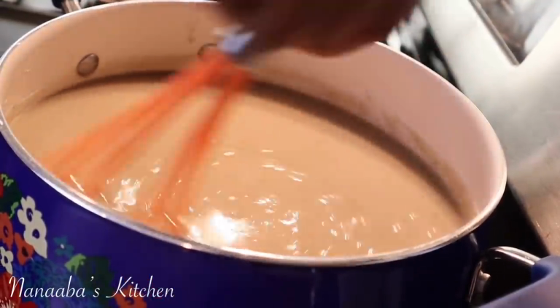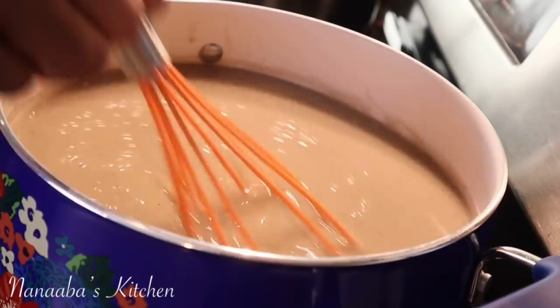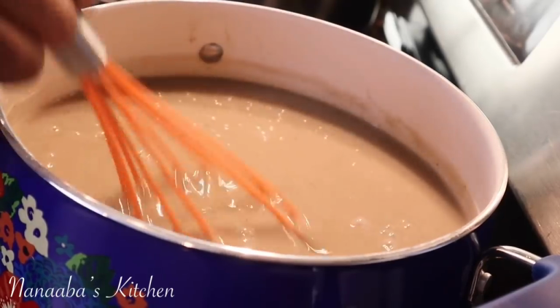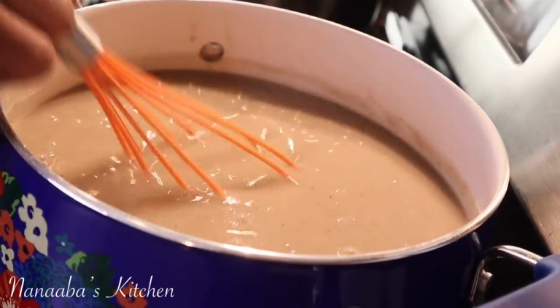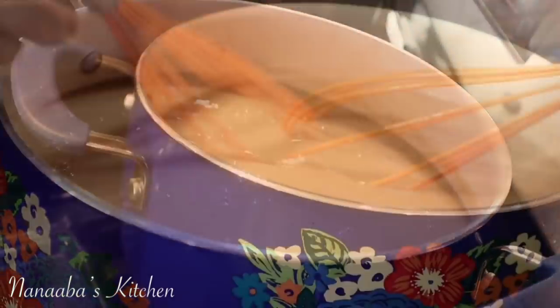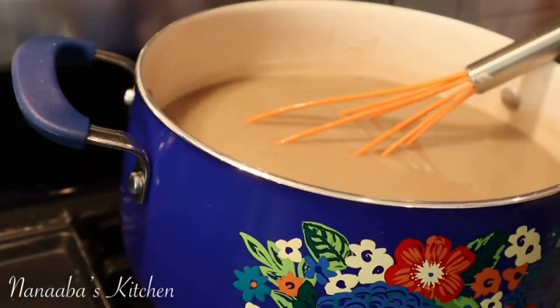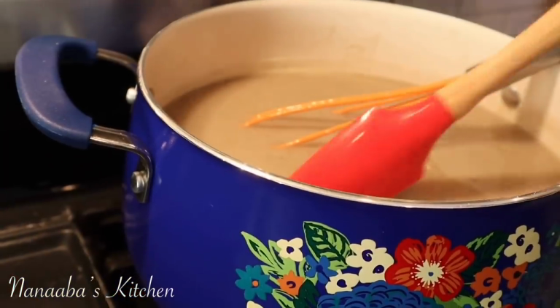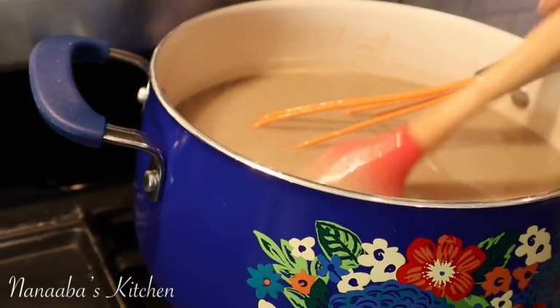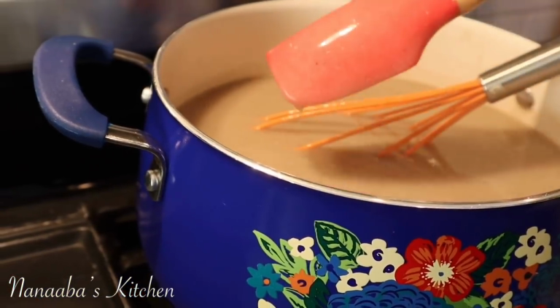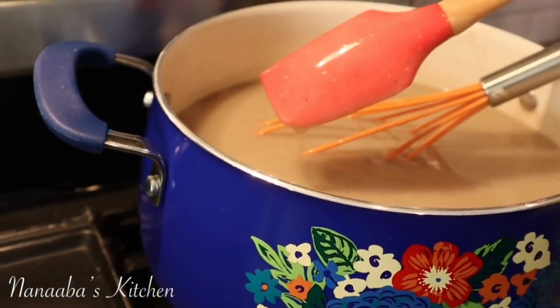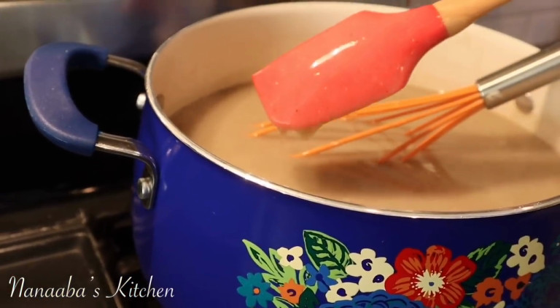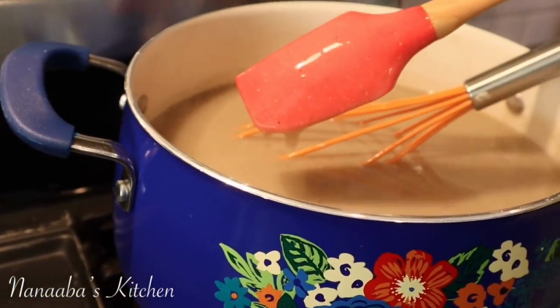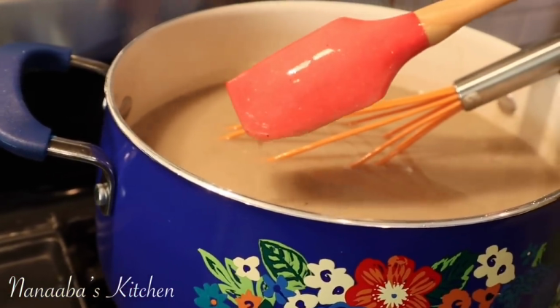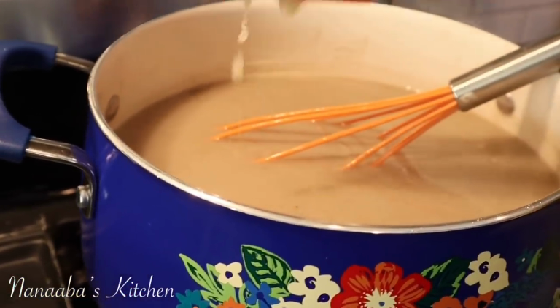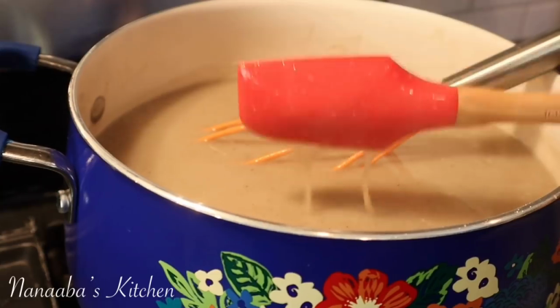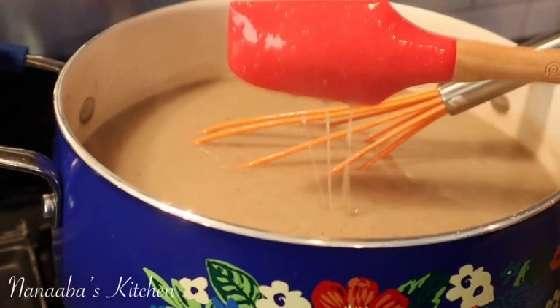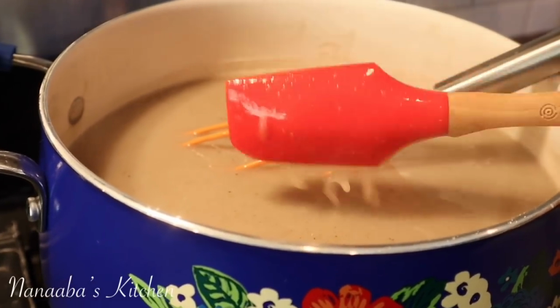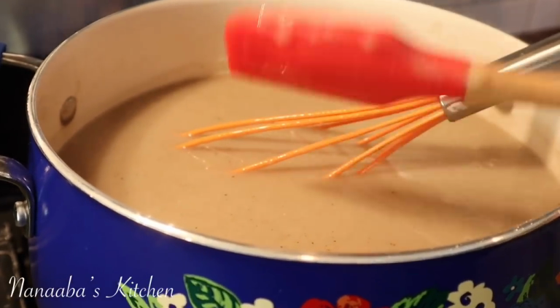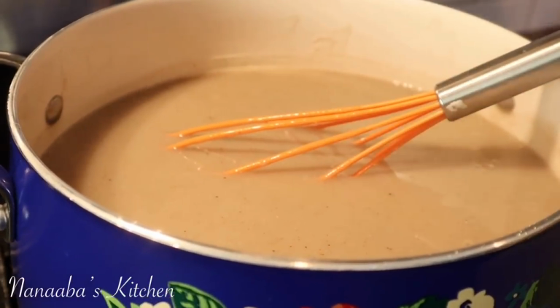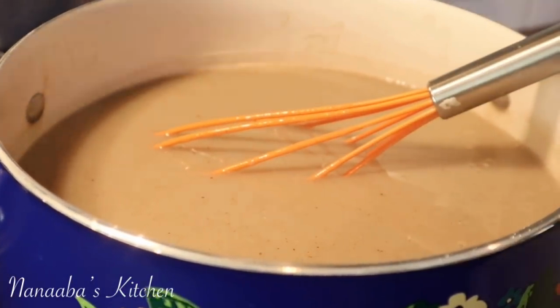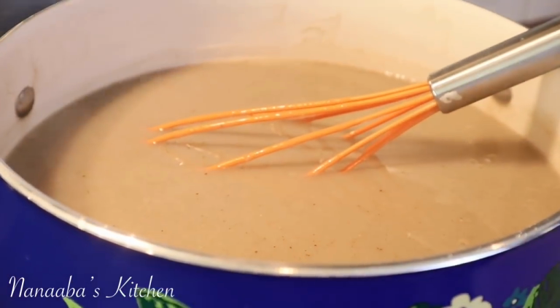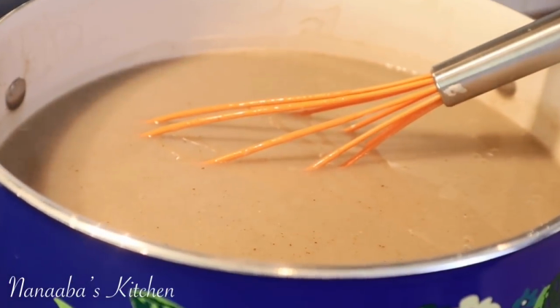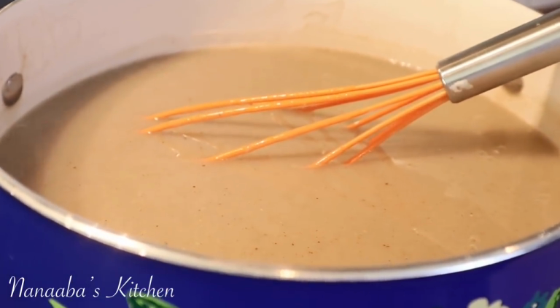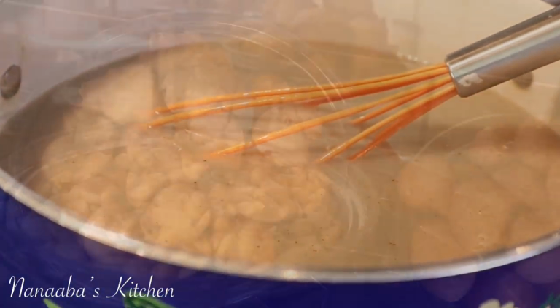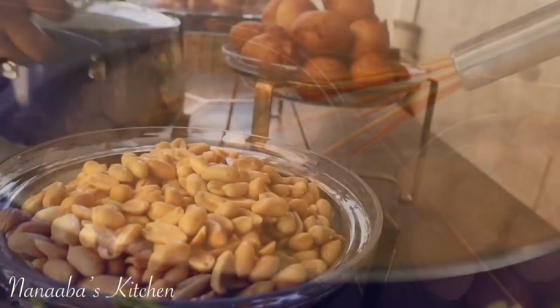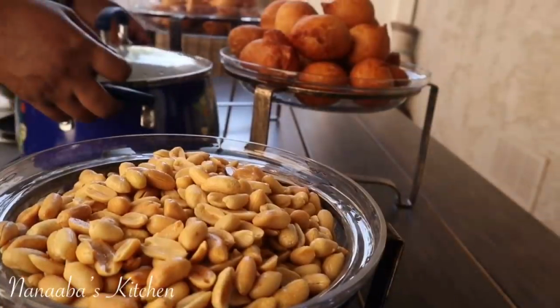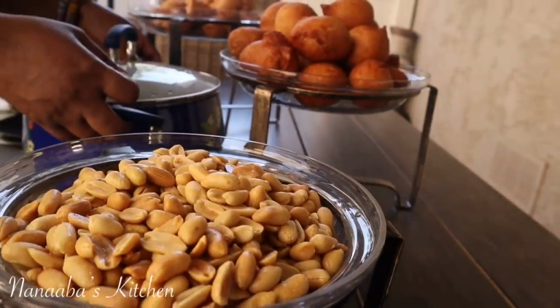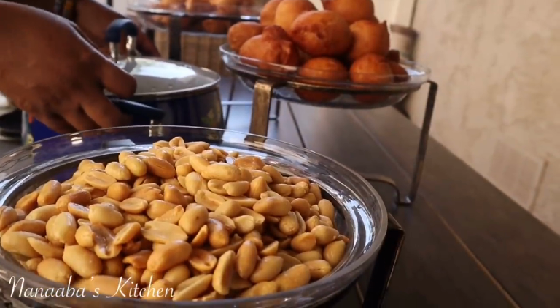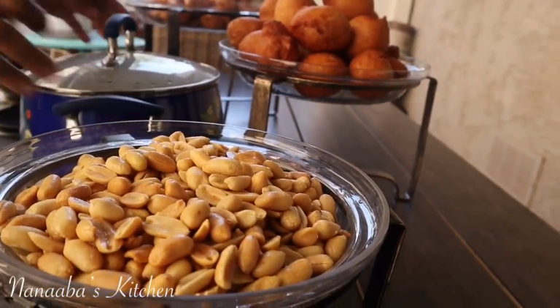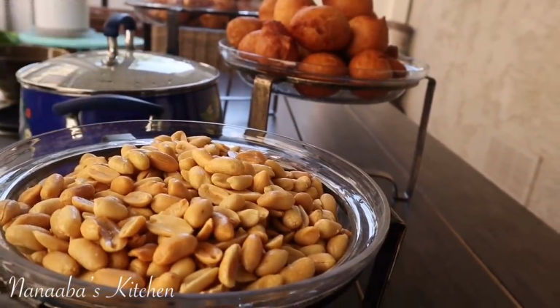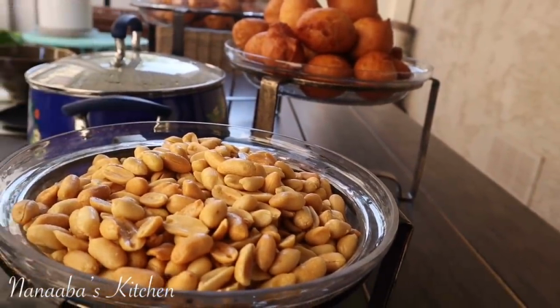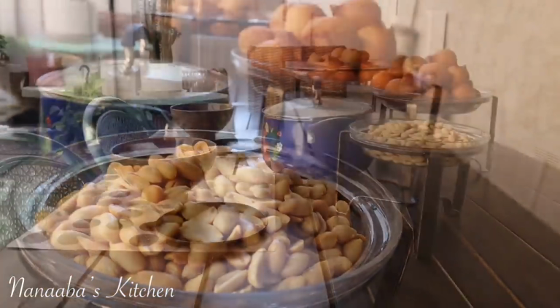You didn't have to strain the food out and lose the nutrients. It is done — perfection!